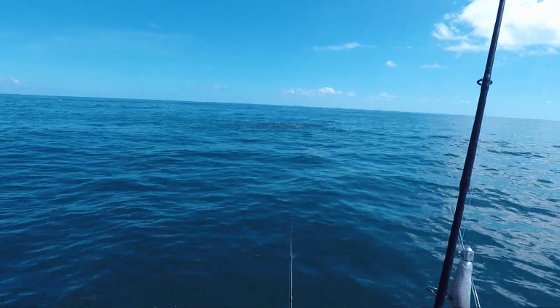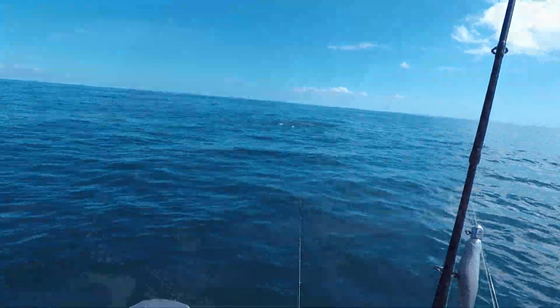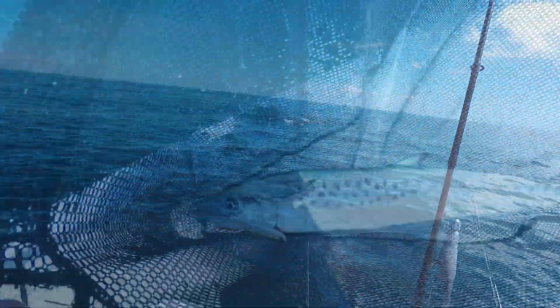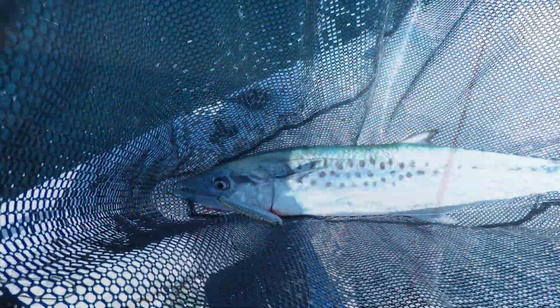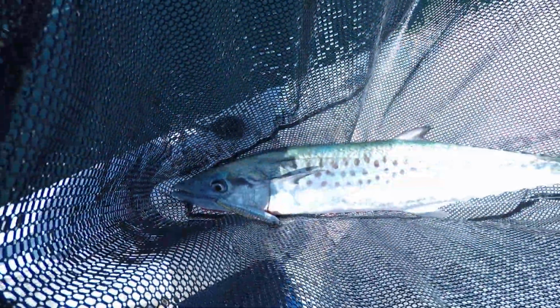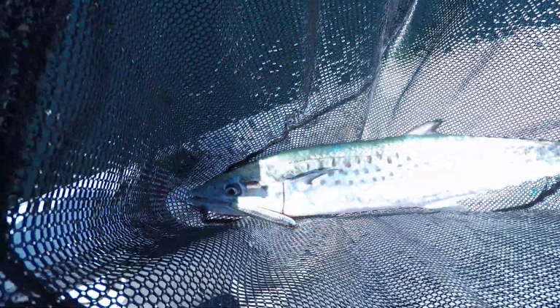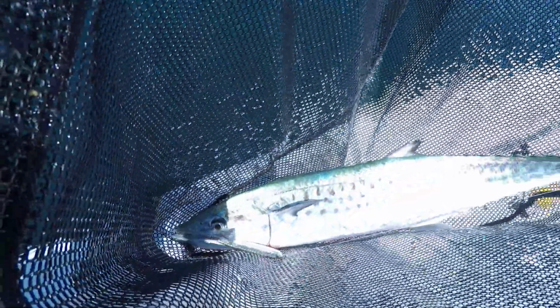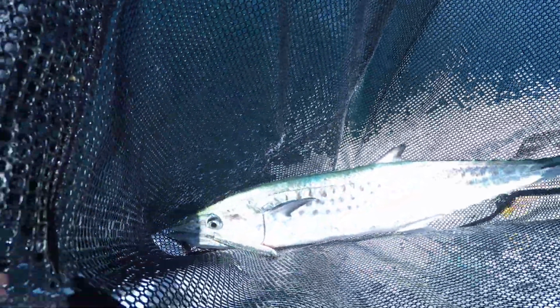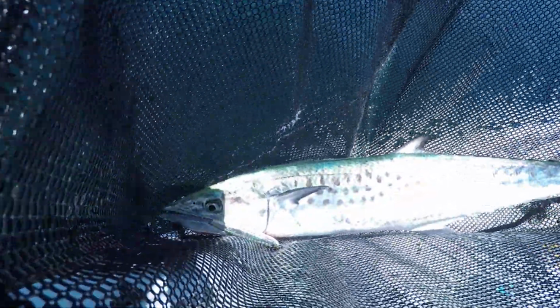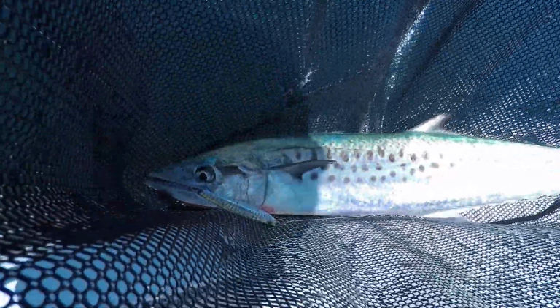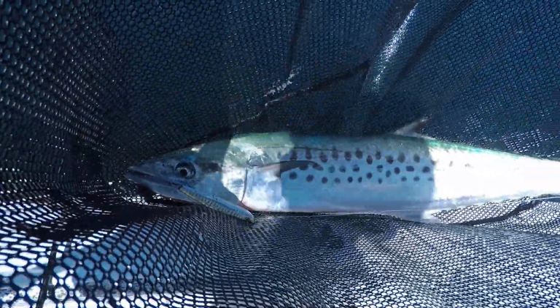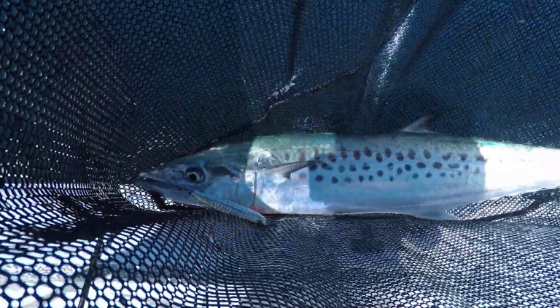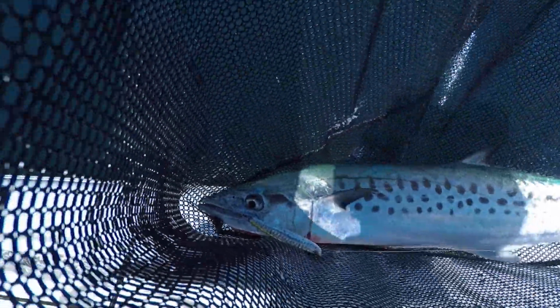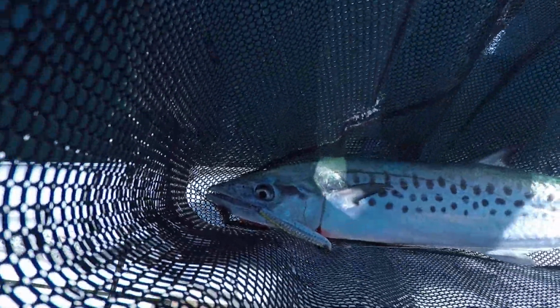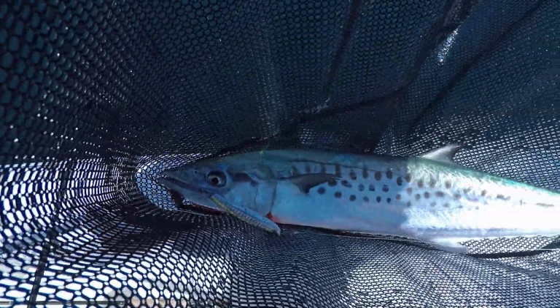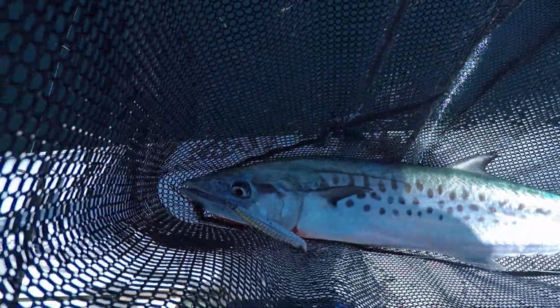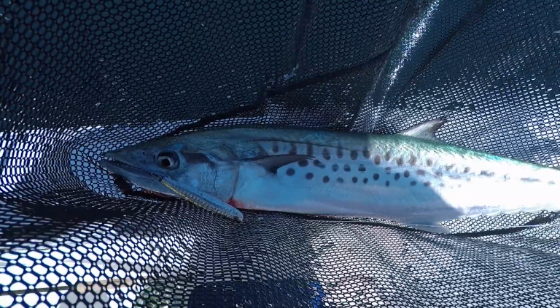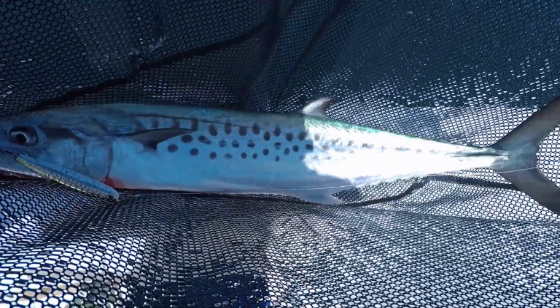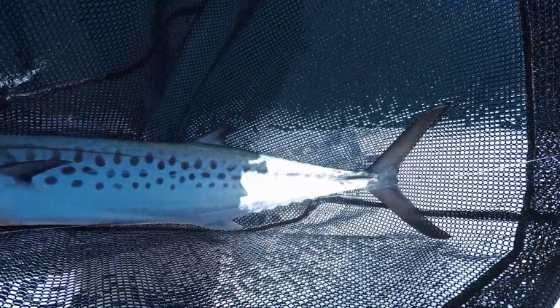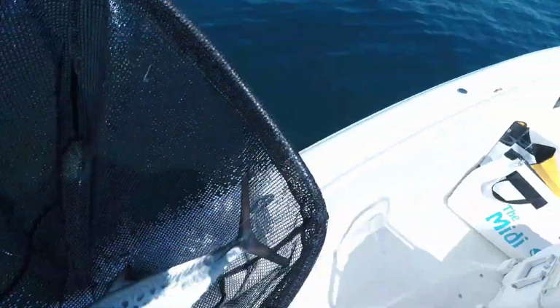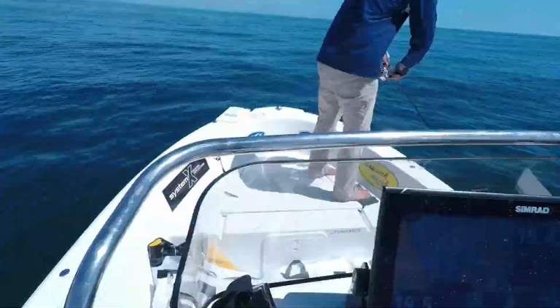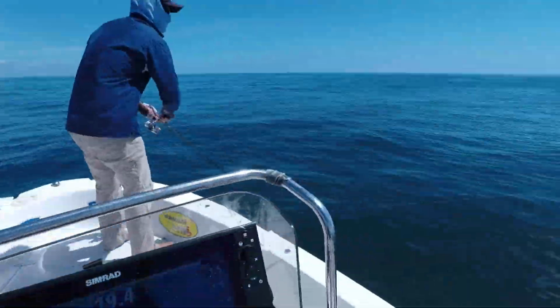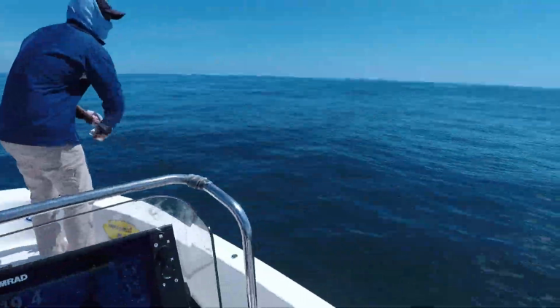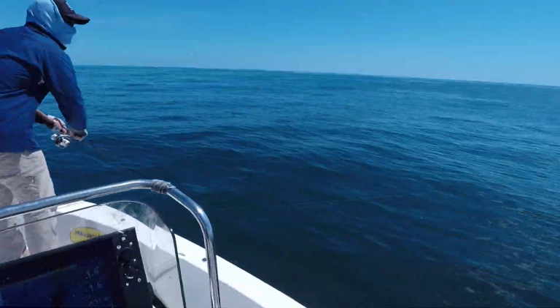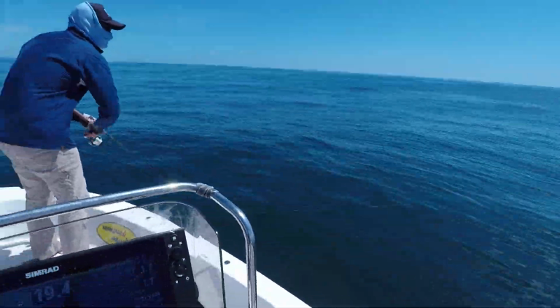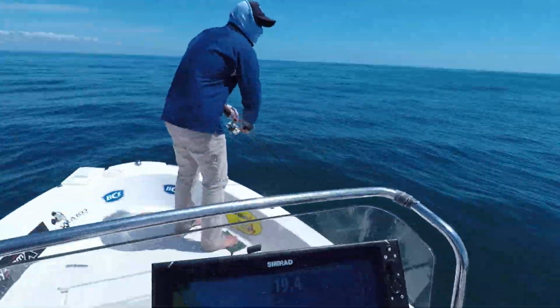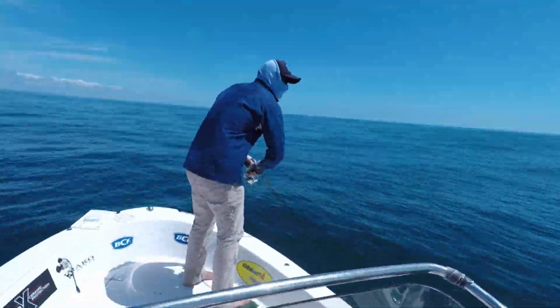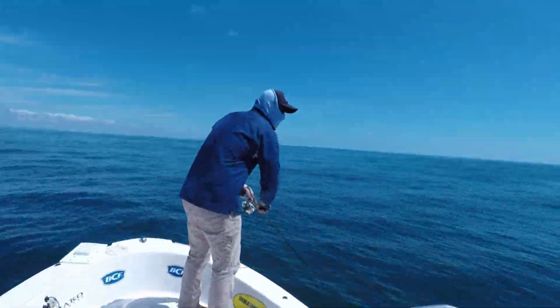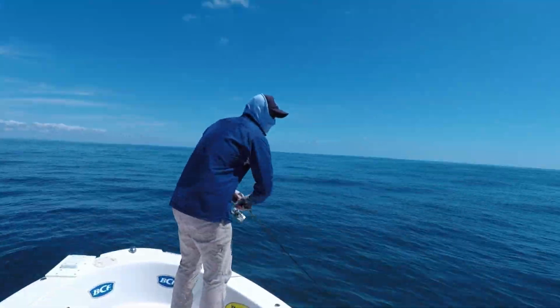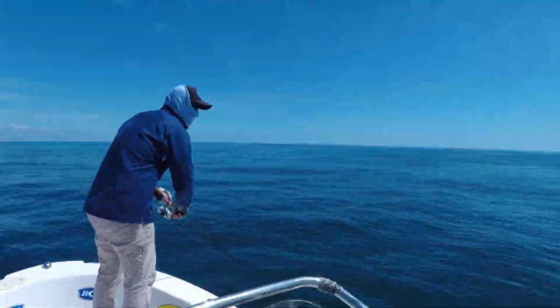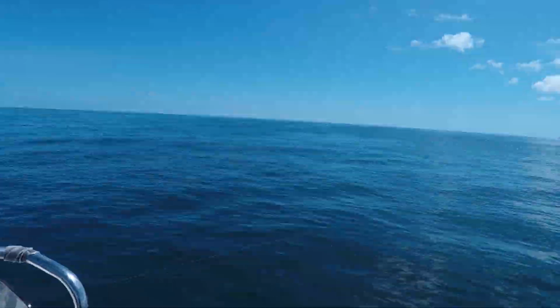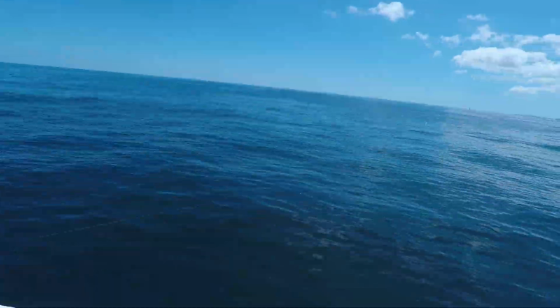Nice spotty mackerel! Luke's chasing his mates — crank it!